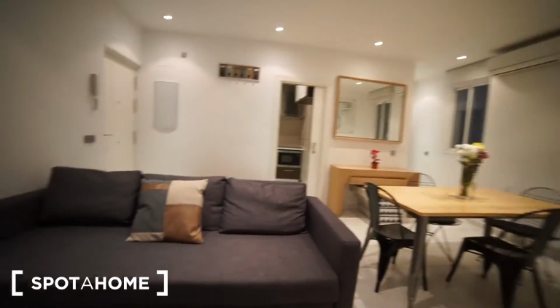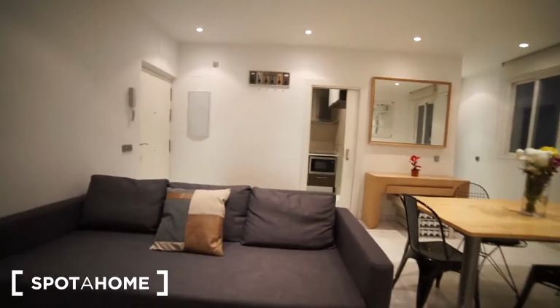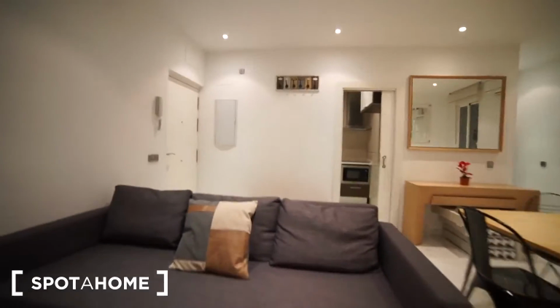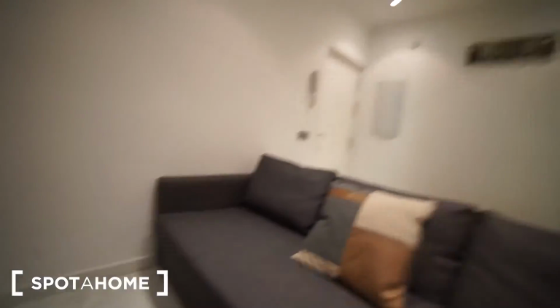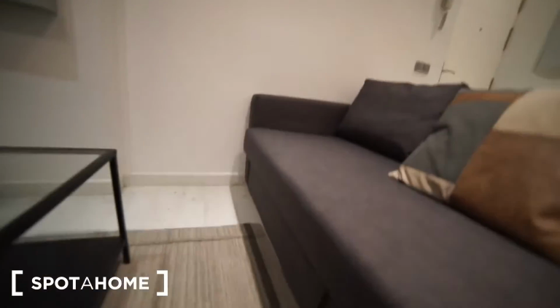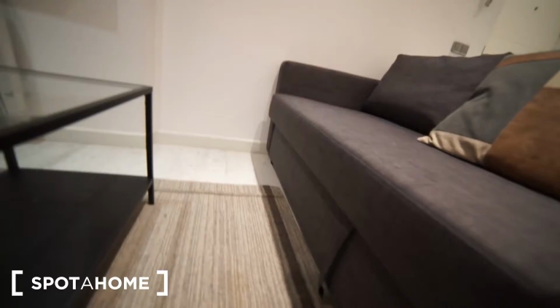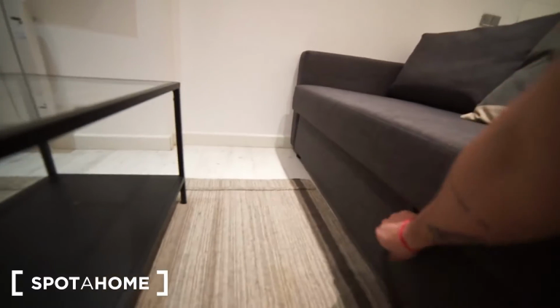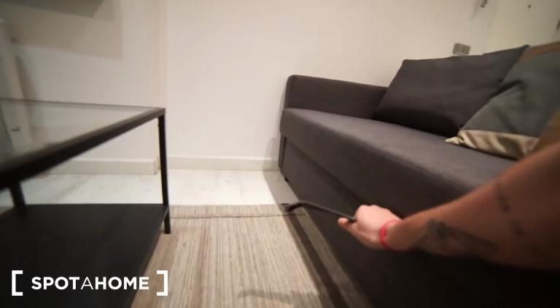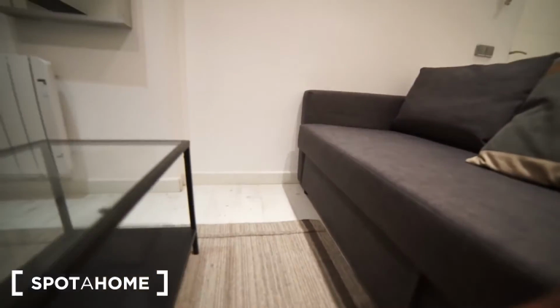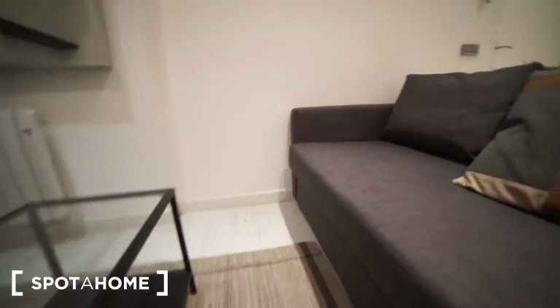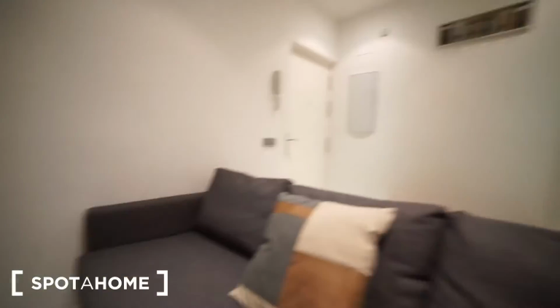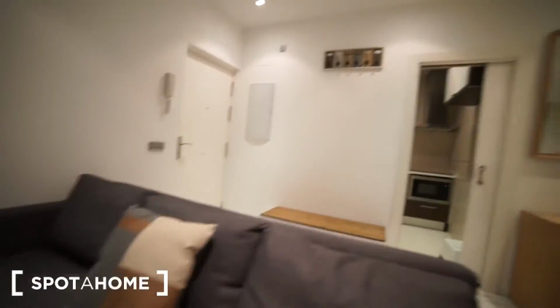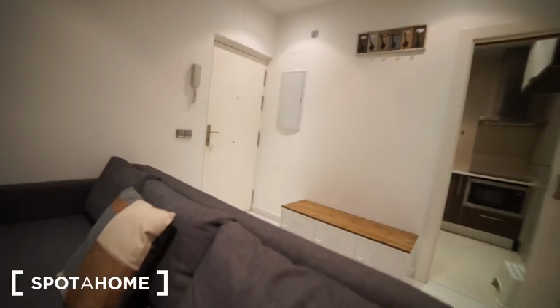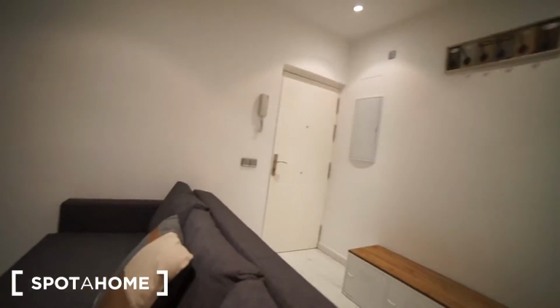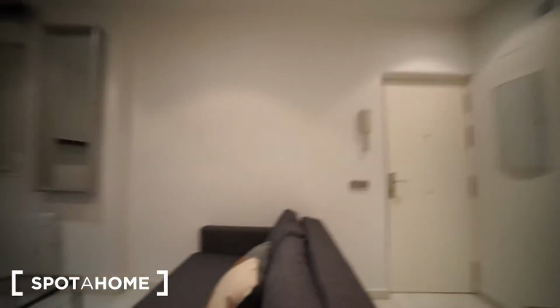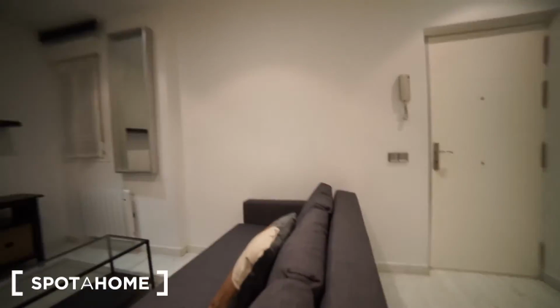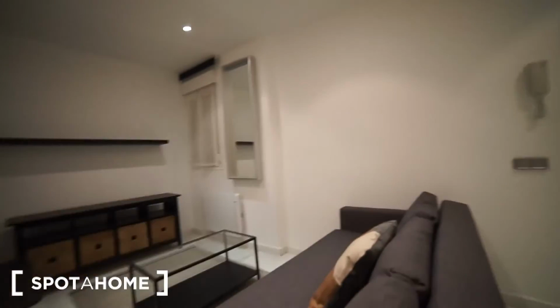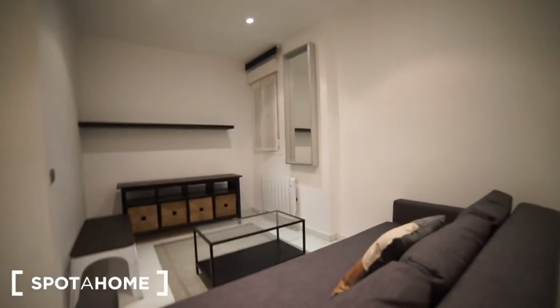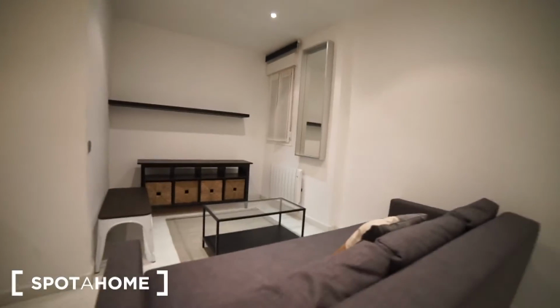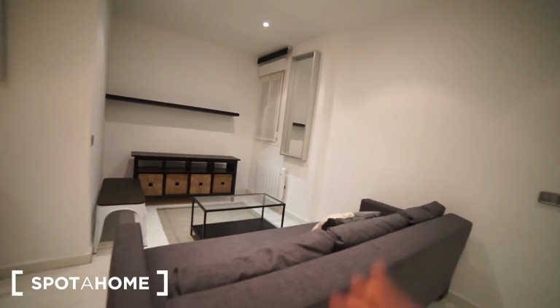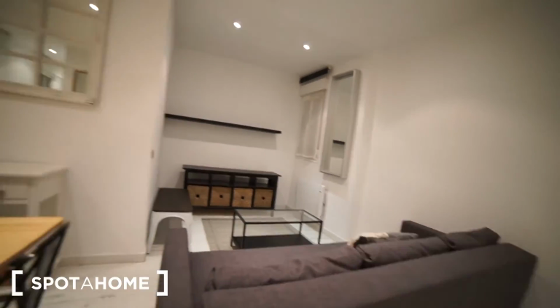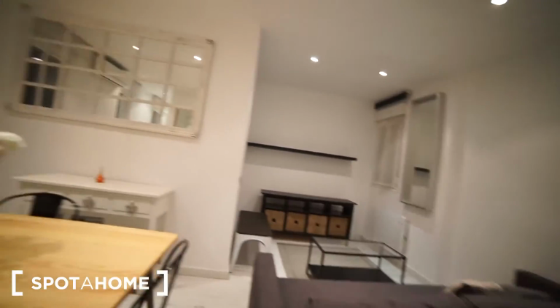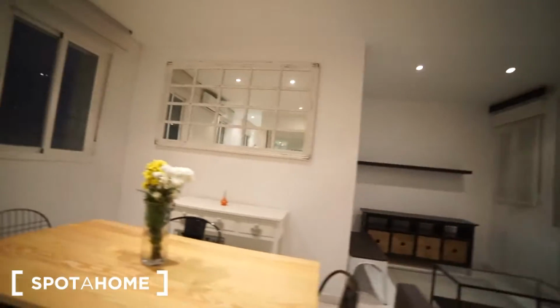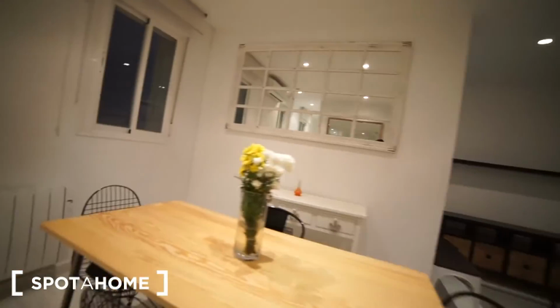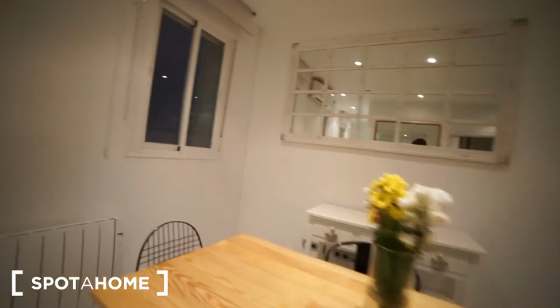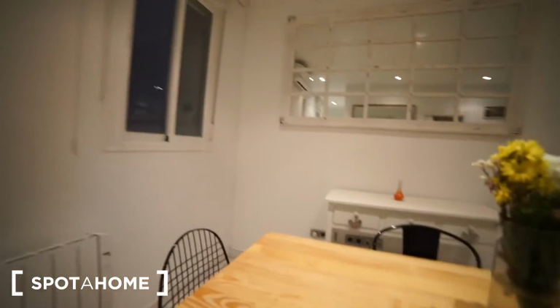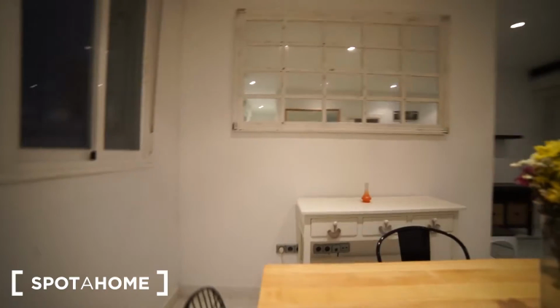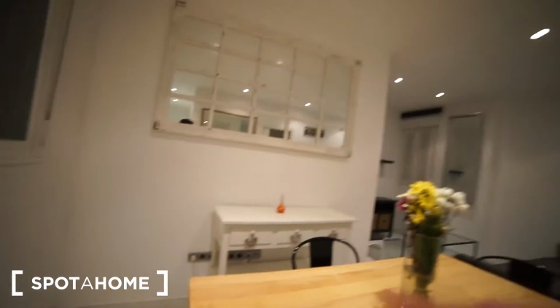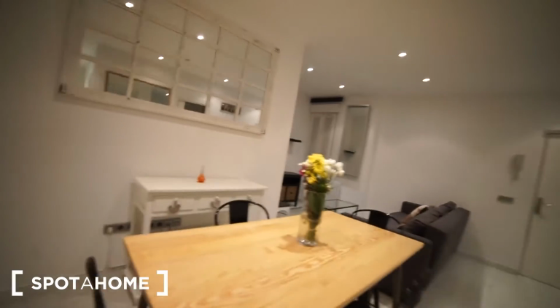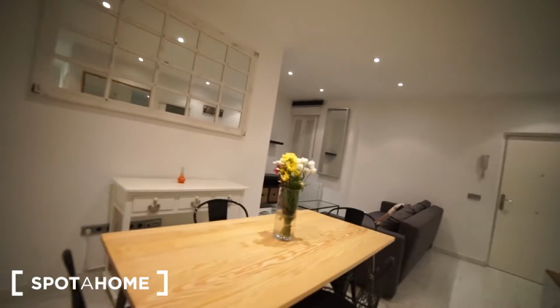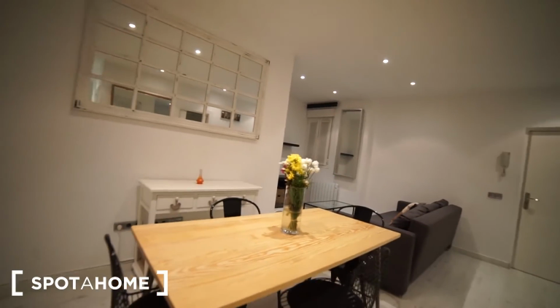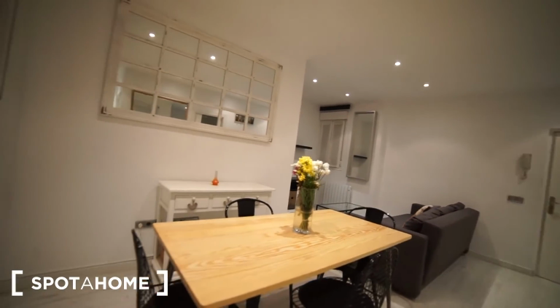The sofa is one you can also make into a bed — you can open it and make it as a bed. We have a dining table with up to four seats, as you can see.